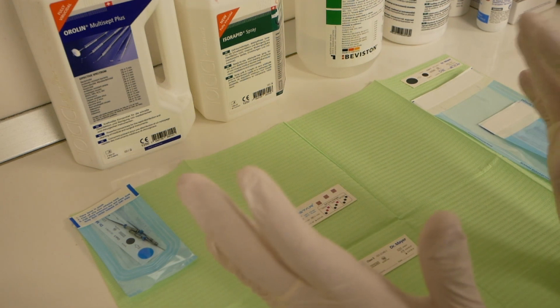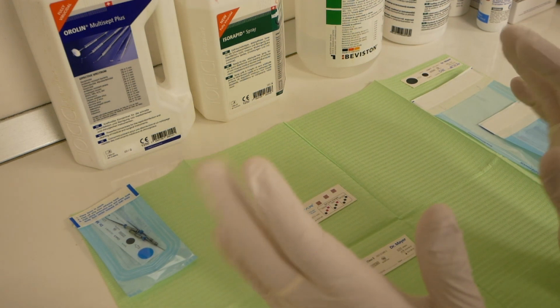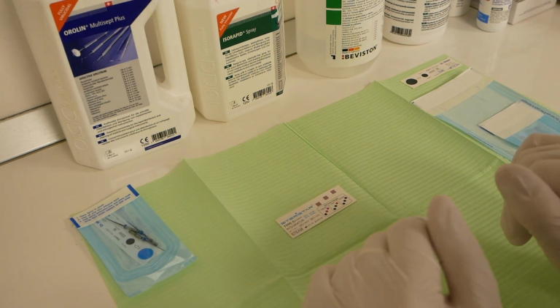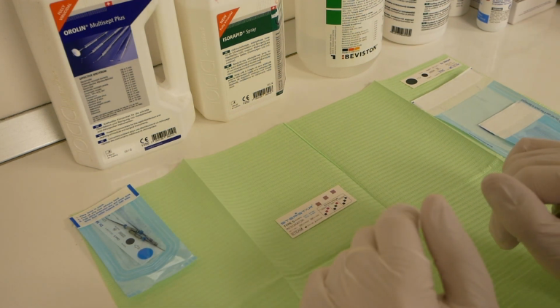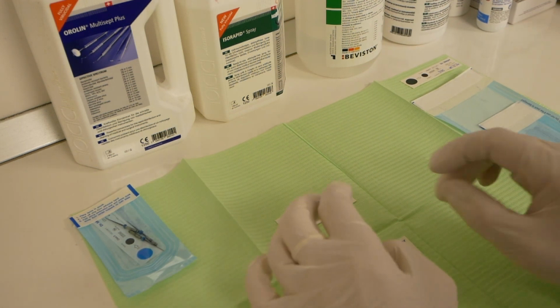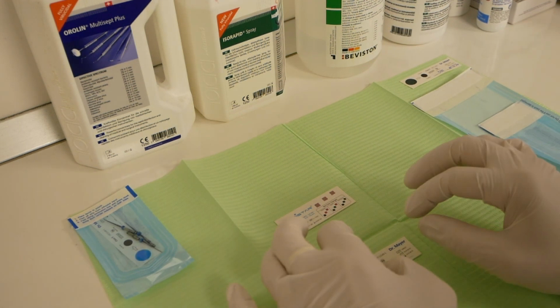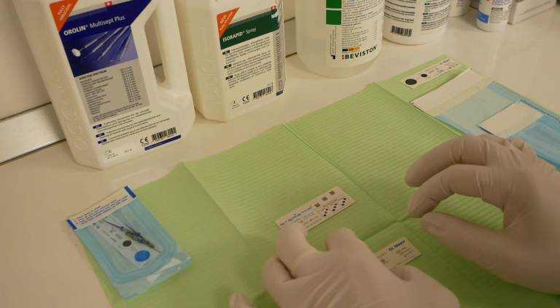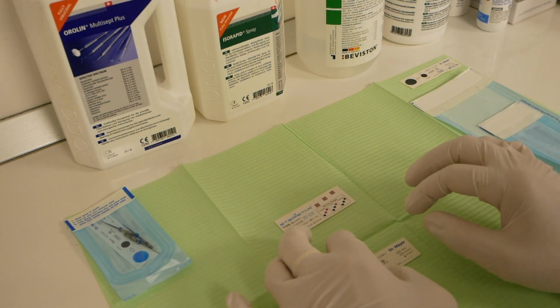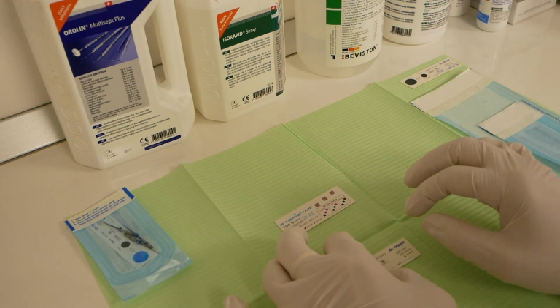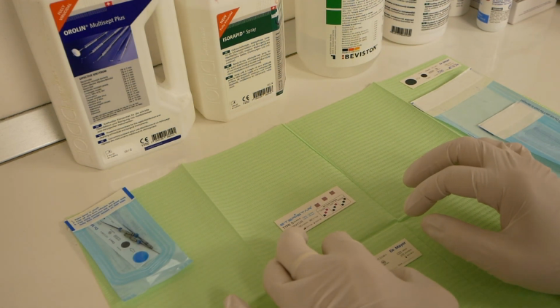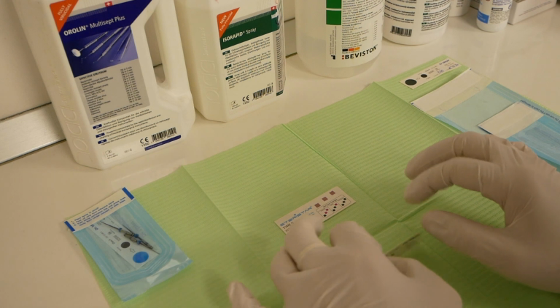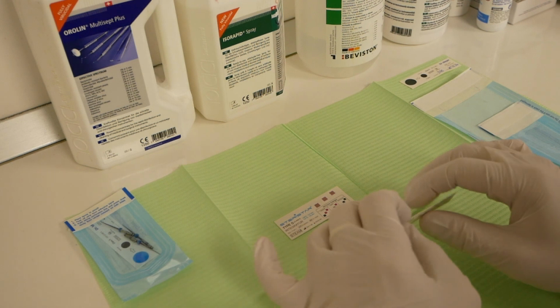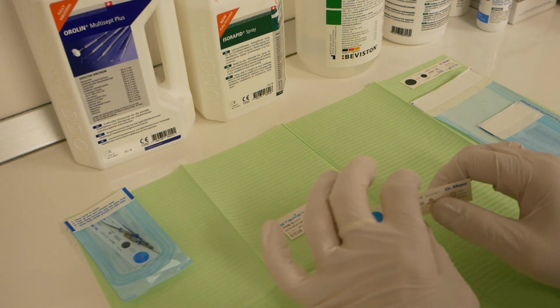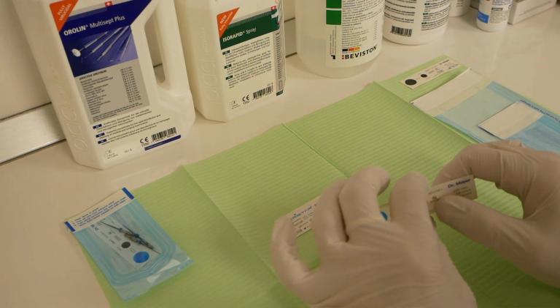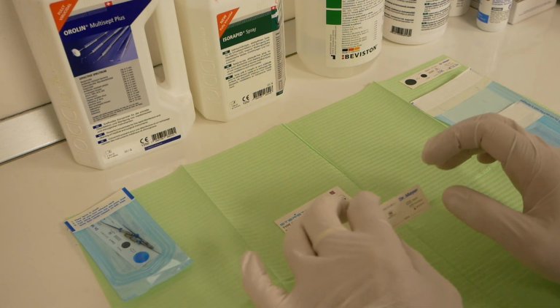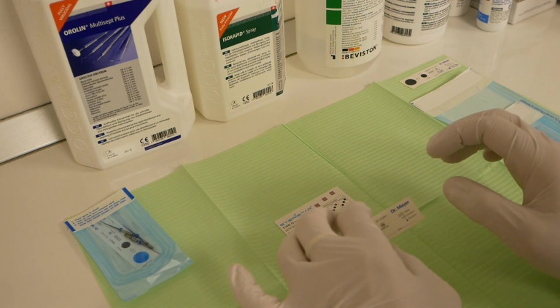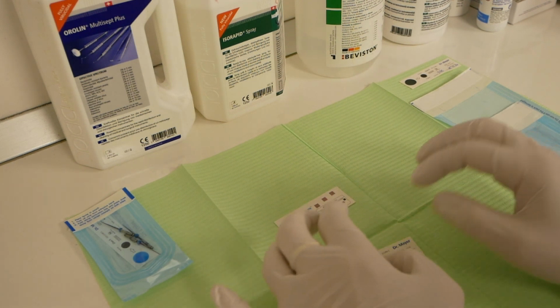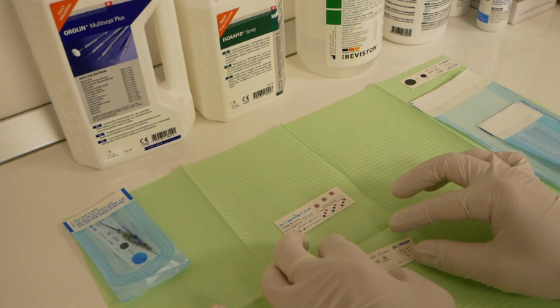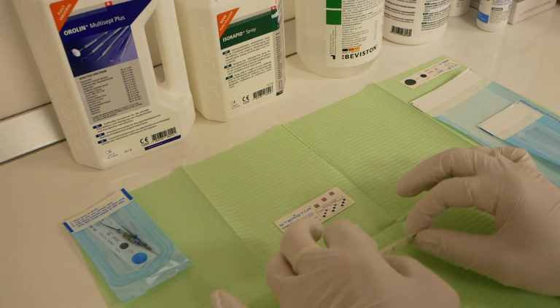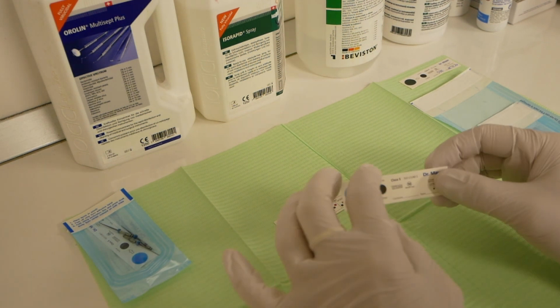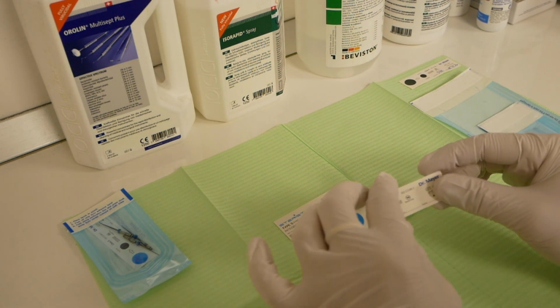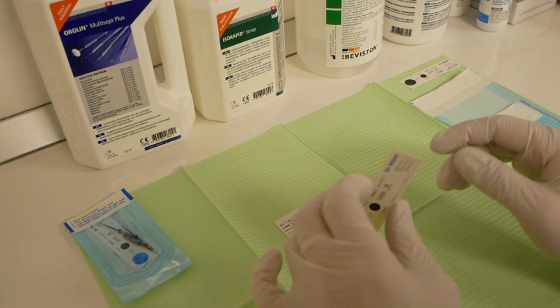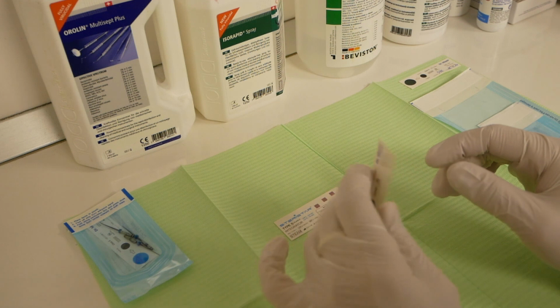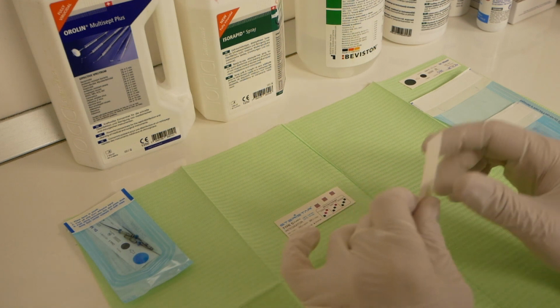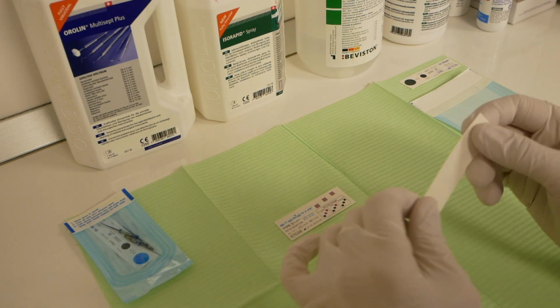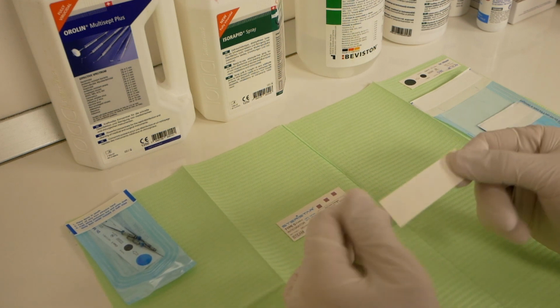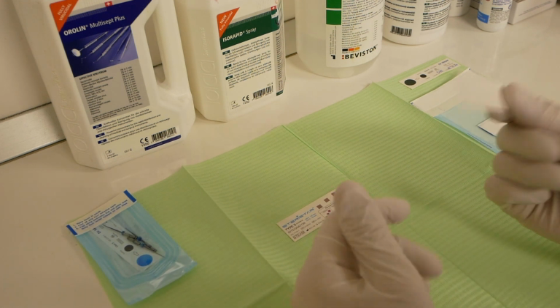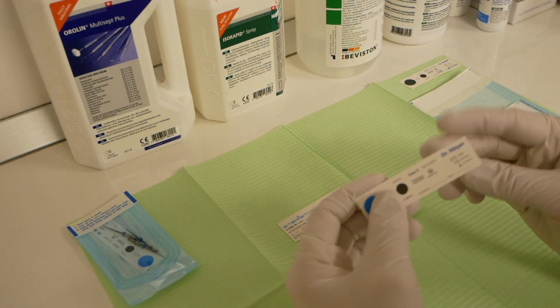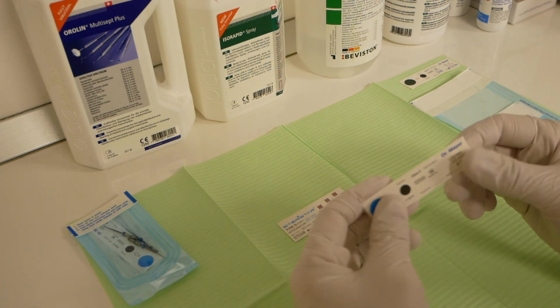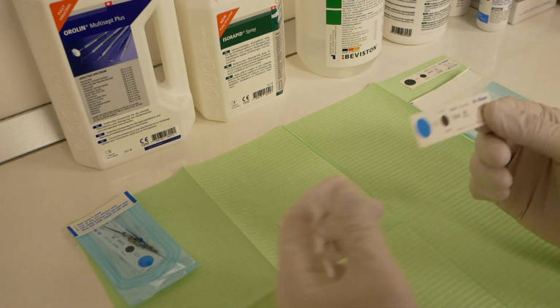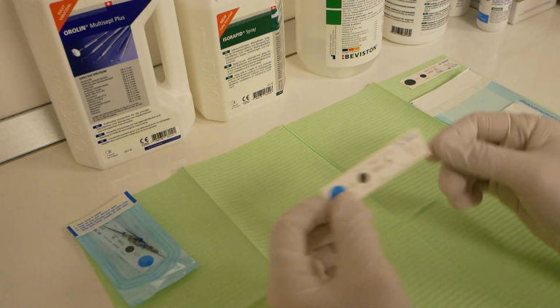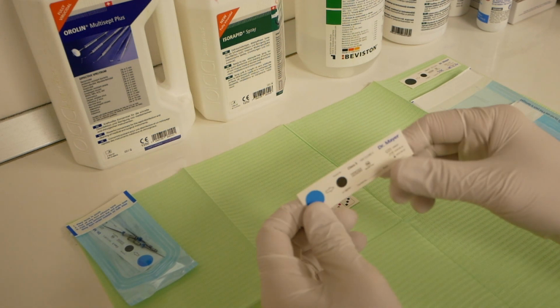To ensure sterilization inside the pouch has occurred, we need a Class 5 integrator strip. This comes in the form of separate paper strips such as these ones.